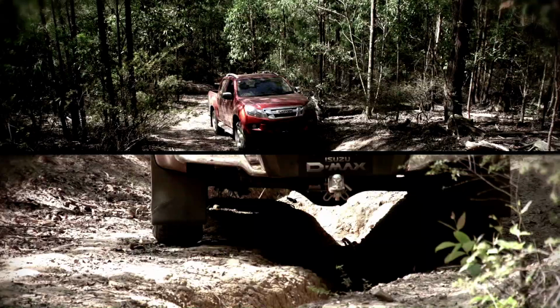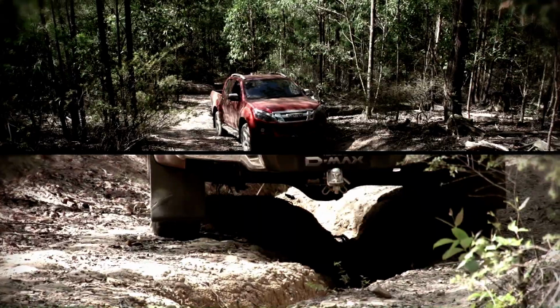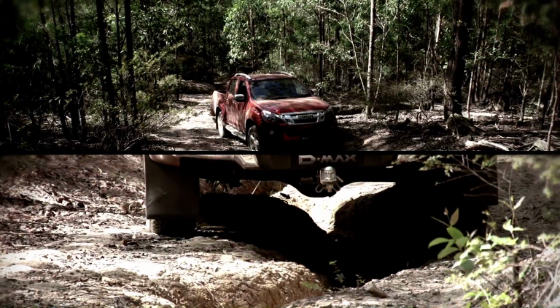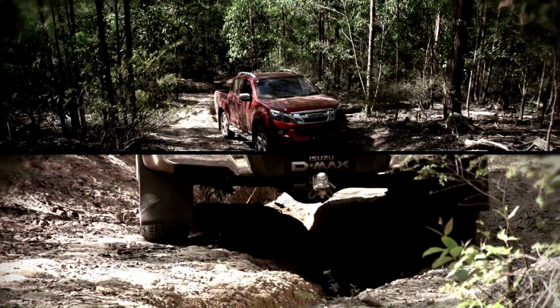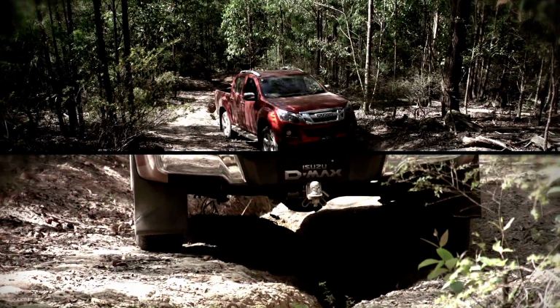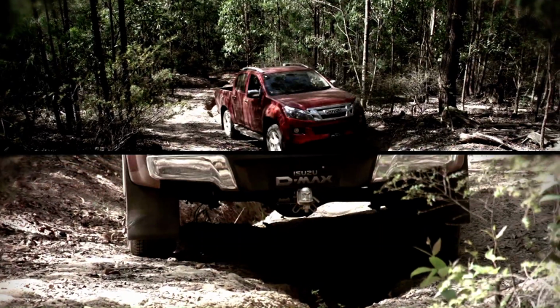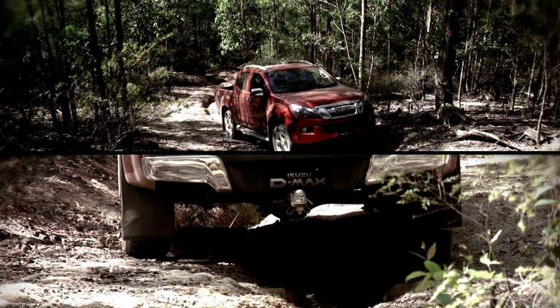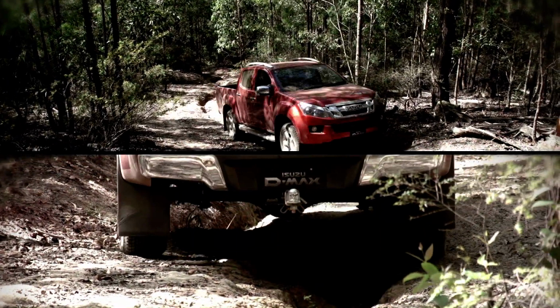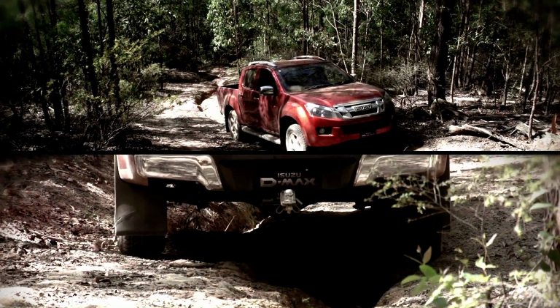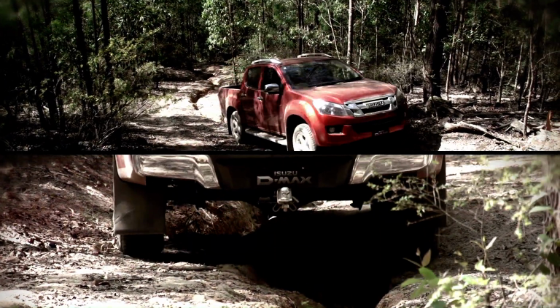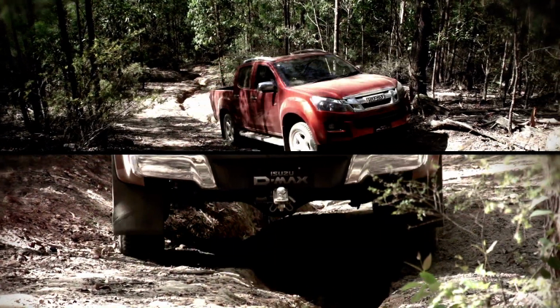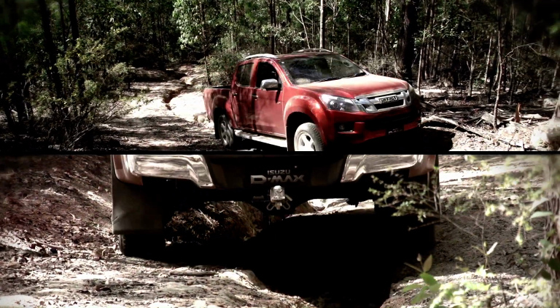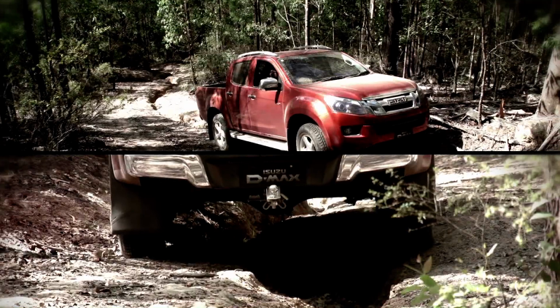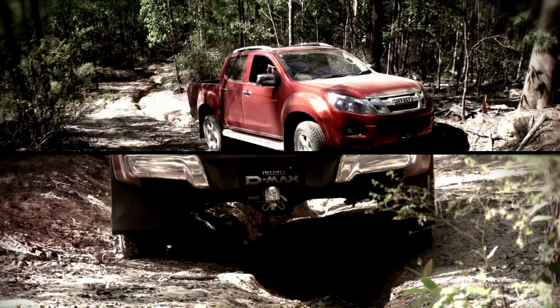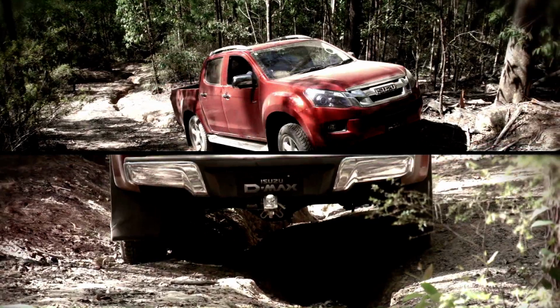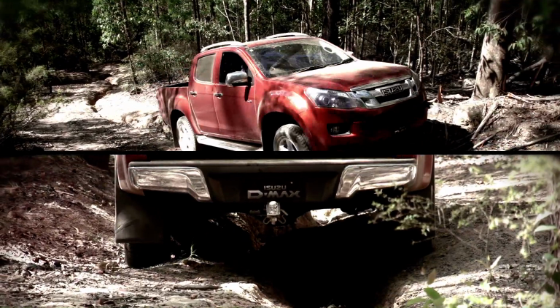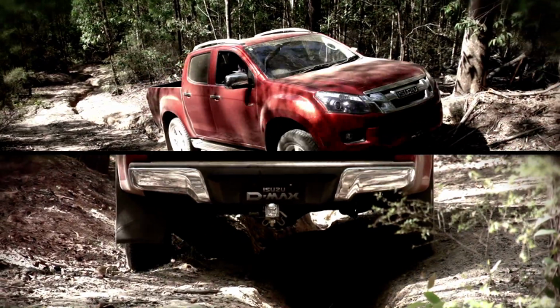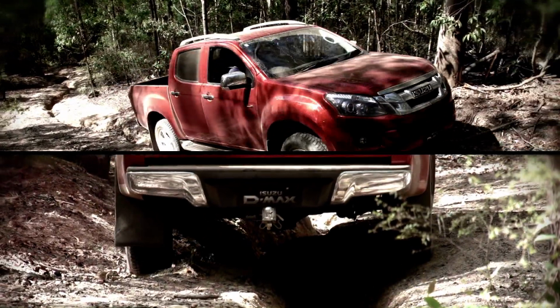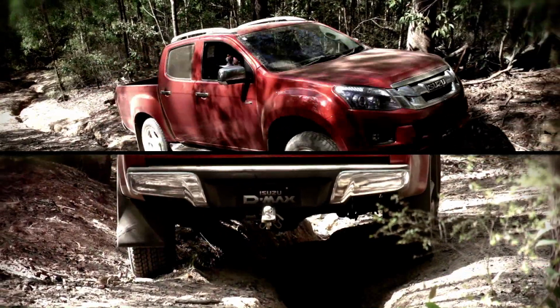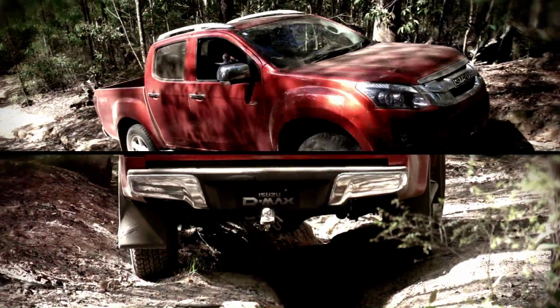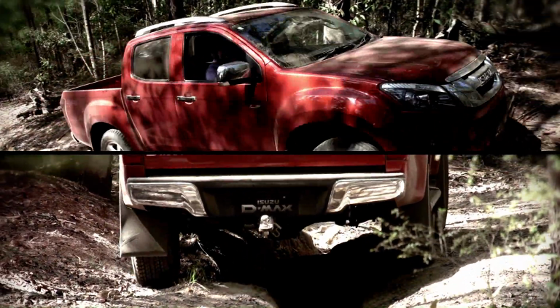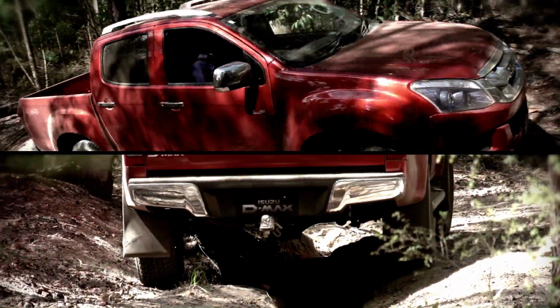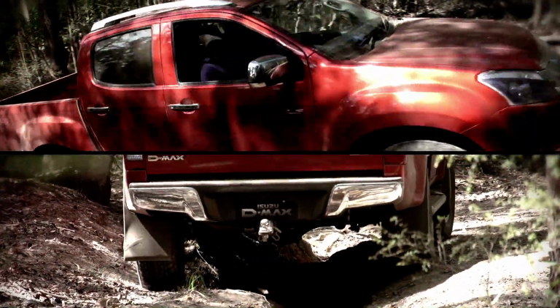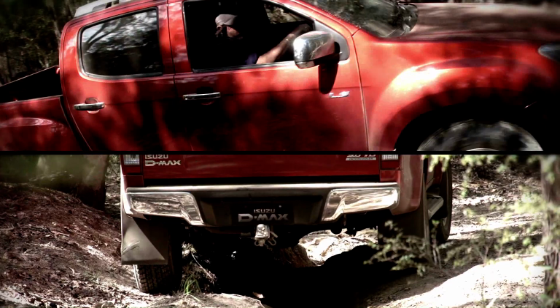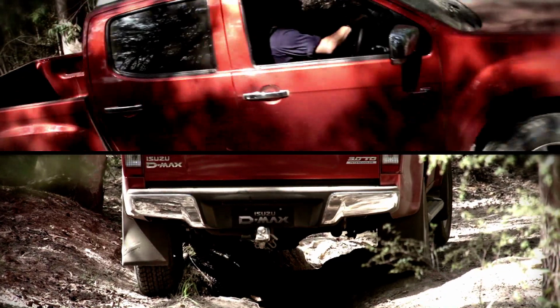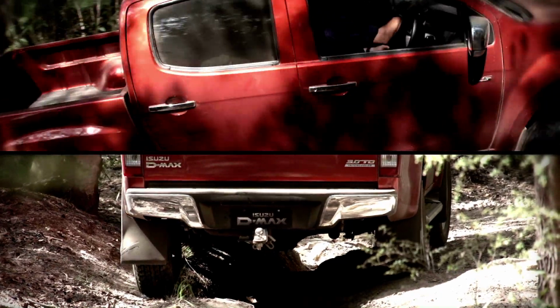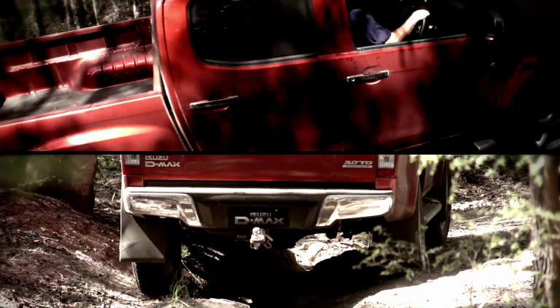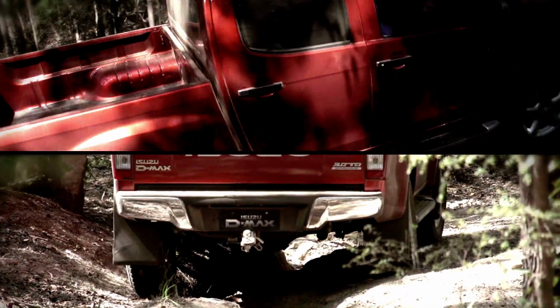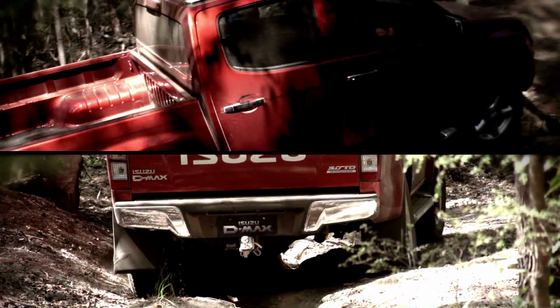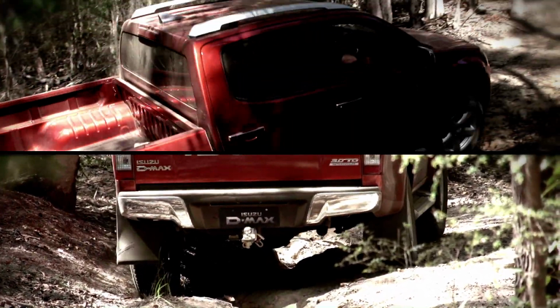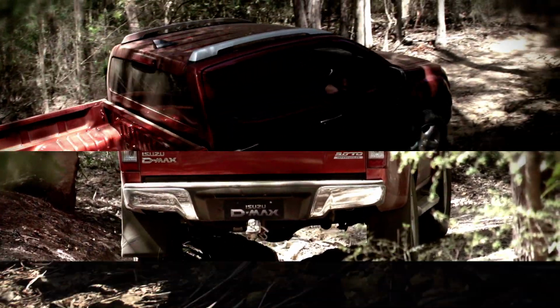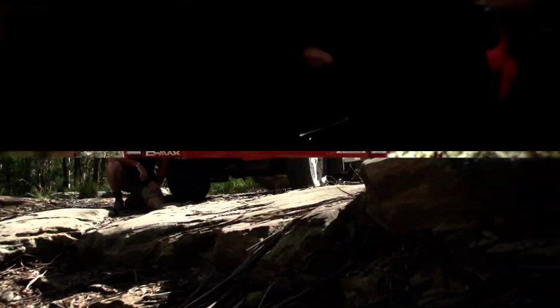Generally, the idea is to keep up and out of the ruts because this will offer the most underbody clearance, but sometimes you've got no choice. When it's muddy and it looks like you'll just slide down into the rut, that's where you should start, as that sudden slide has the potential to cause a vehicle to roll over.